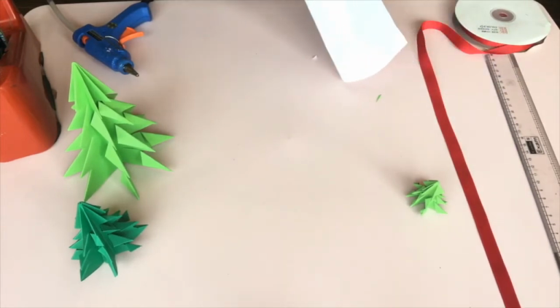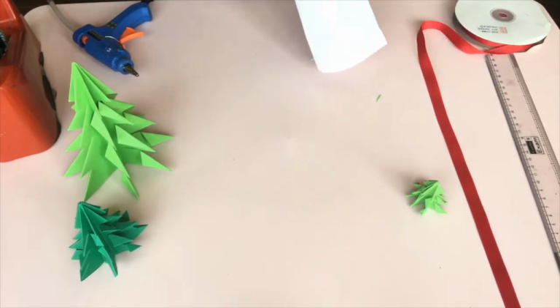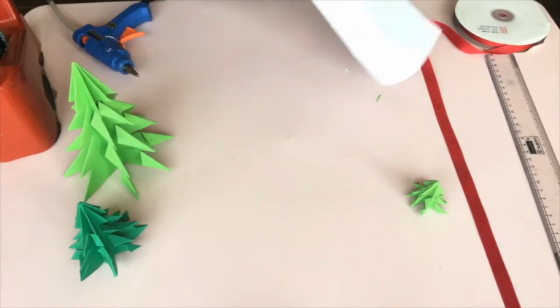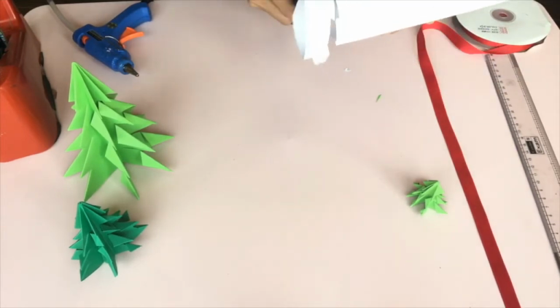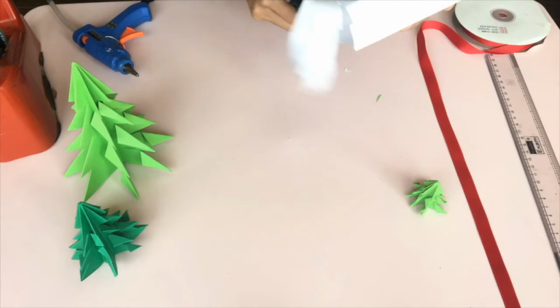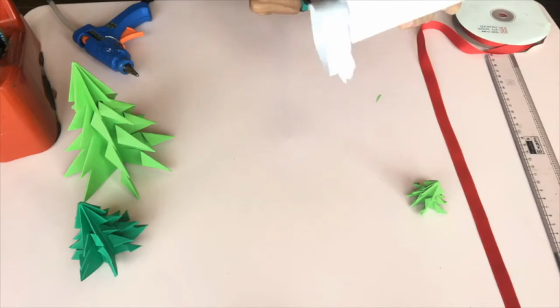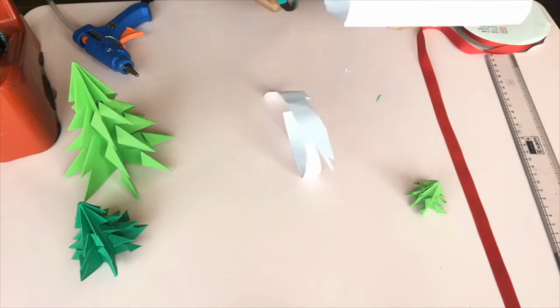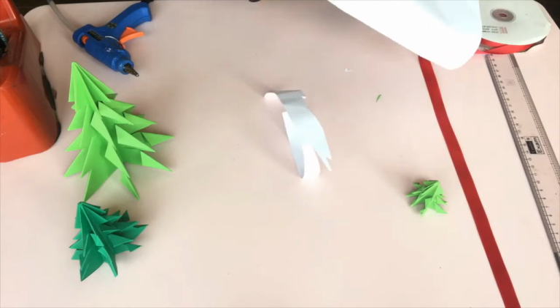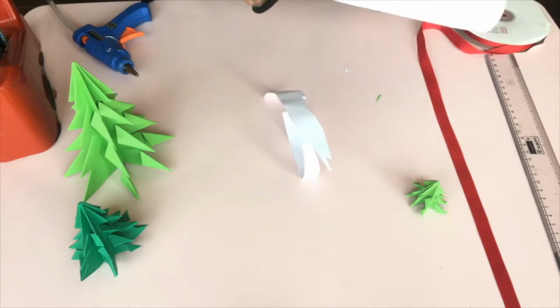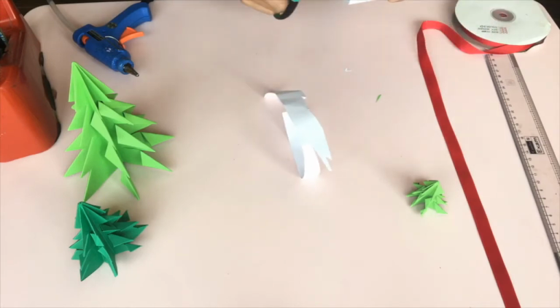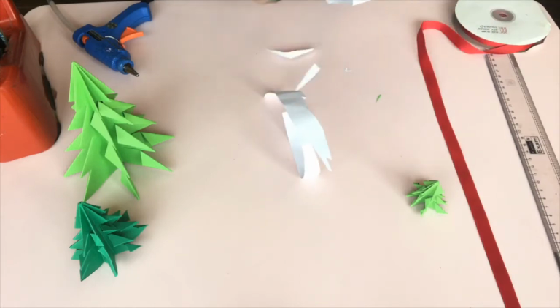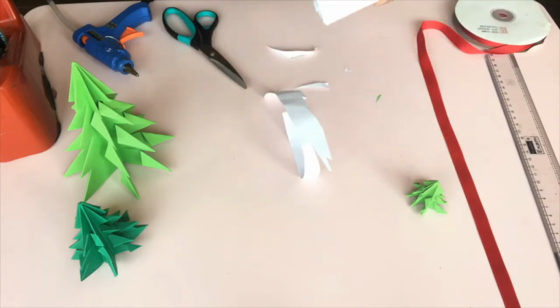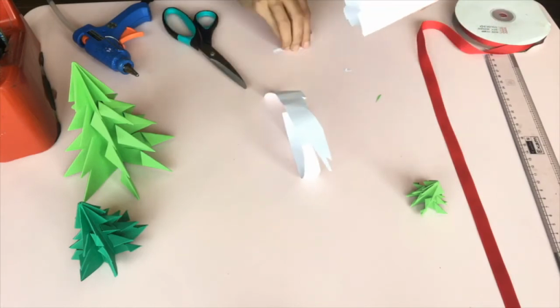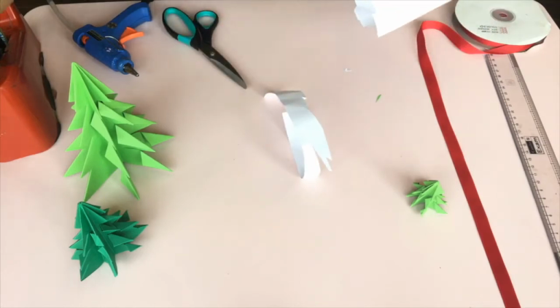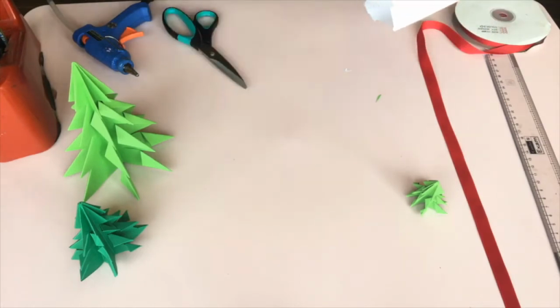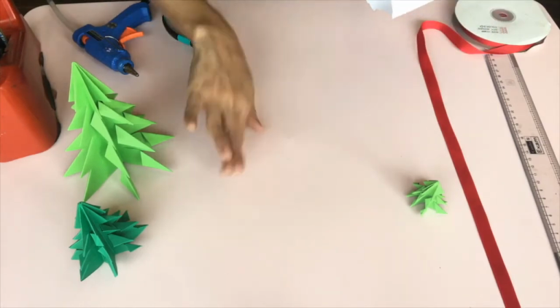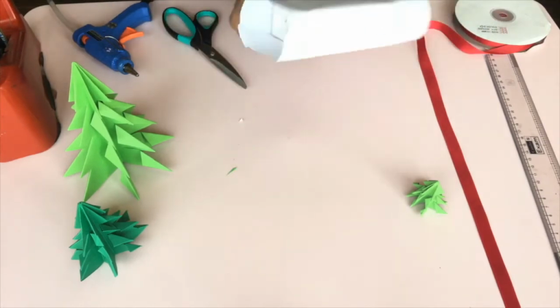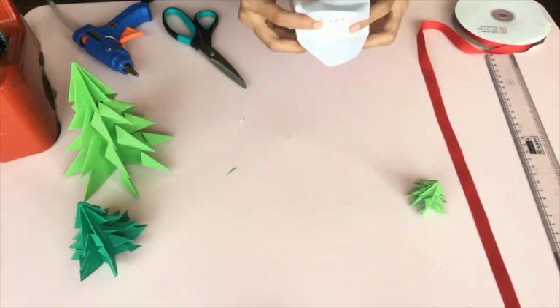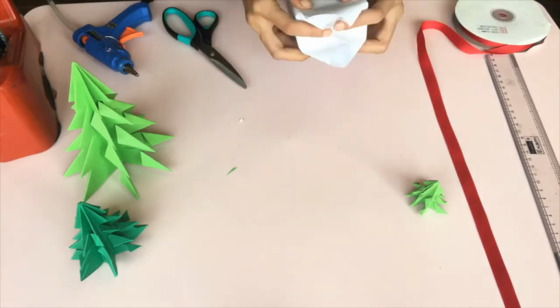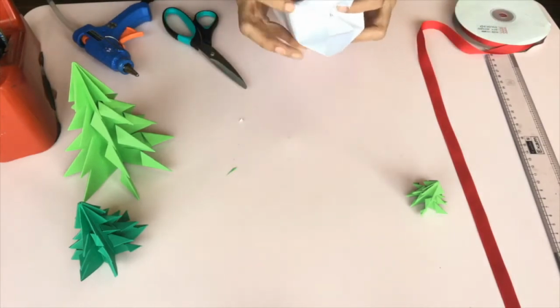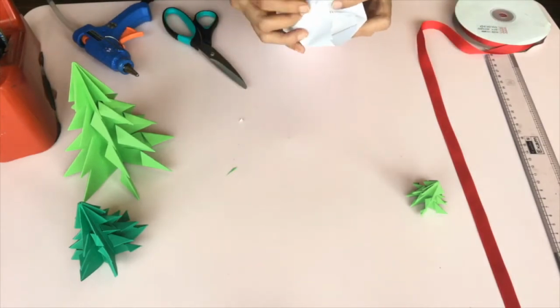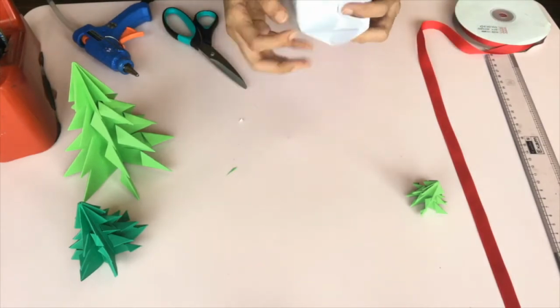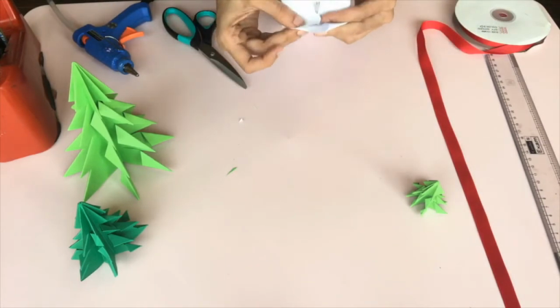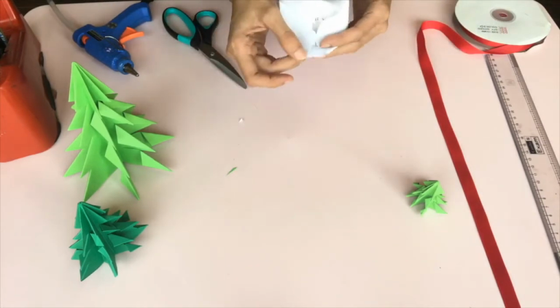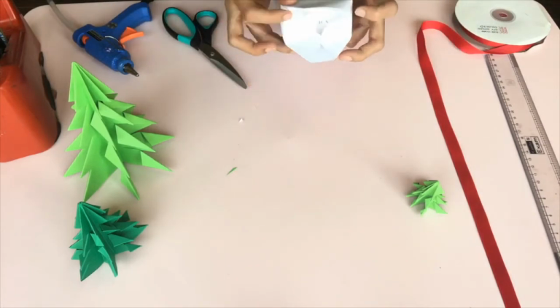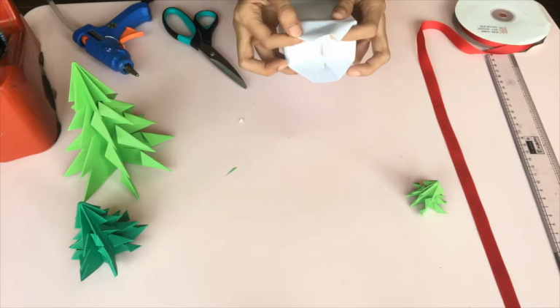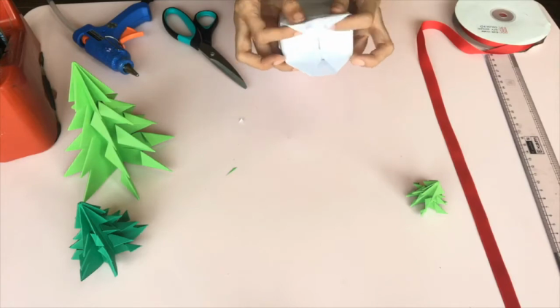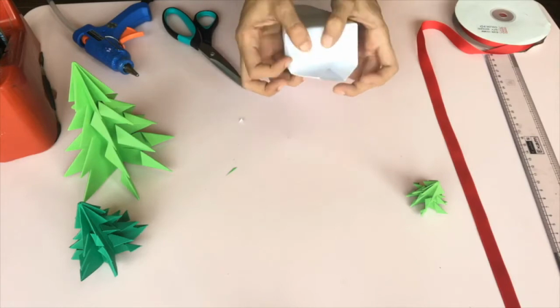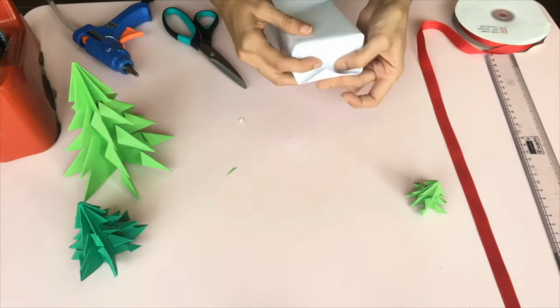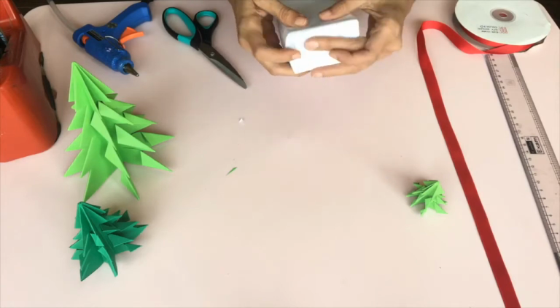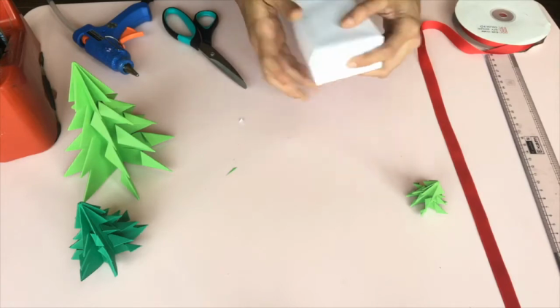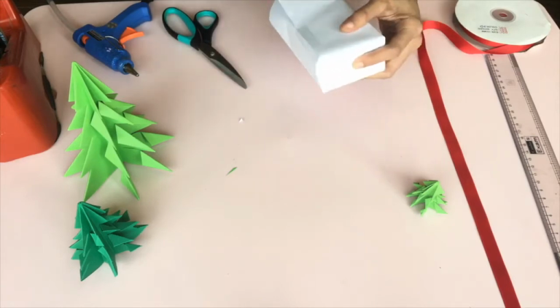Here is a look at how we used our origami Christmas tree. Please do subscribe to our channel for more activities and crafts for kids.